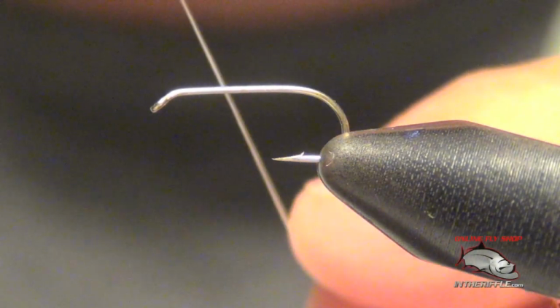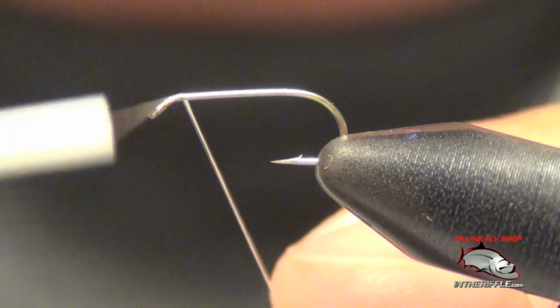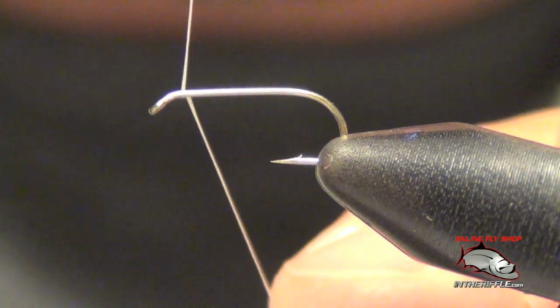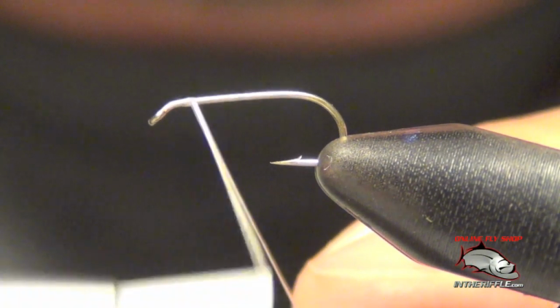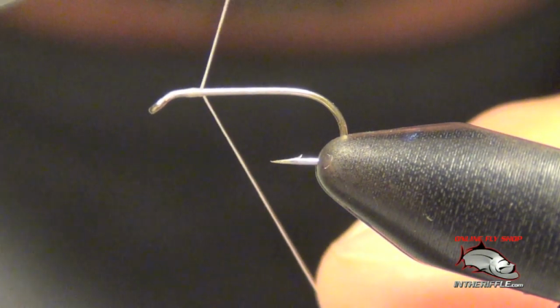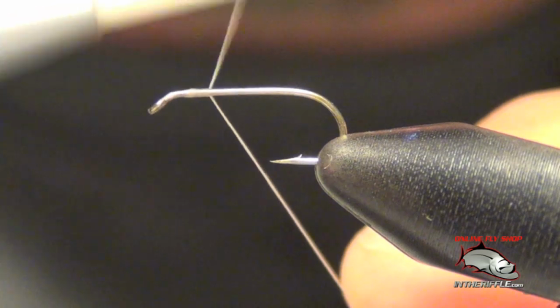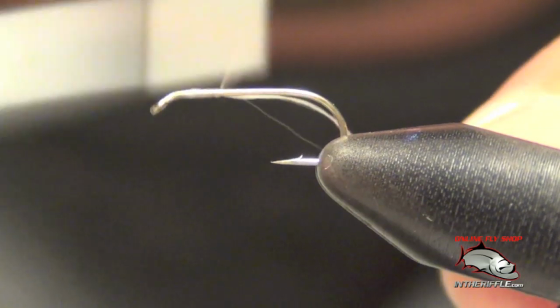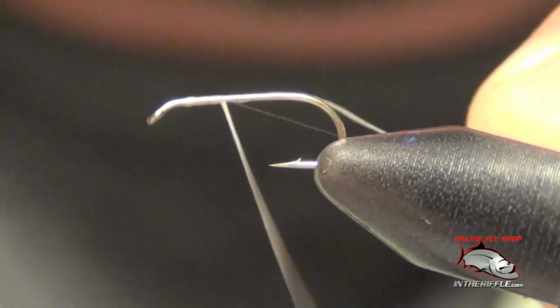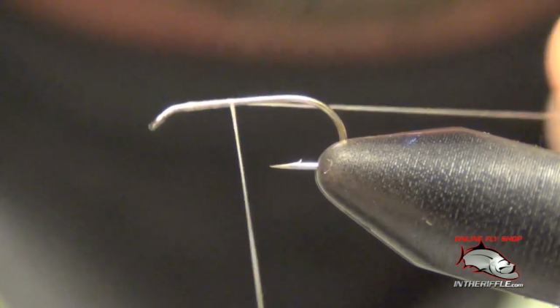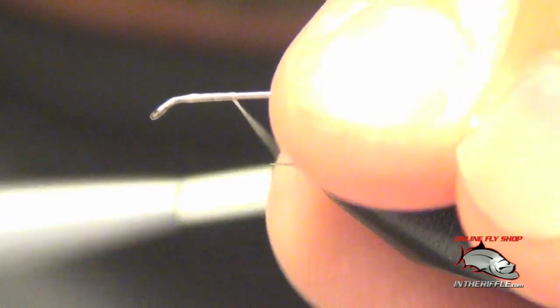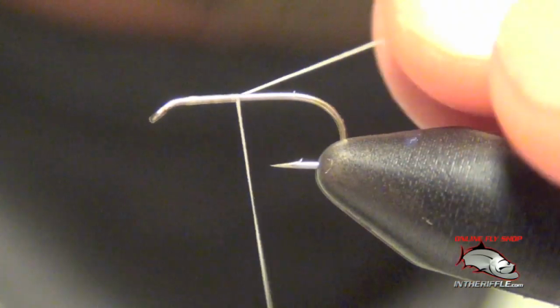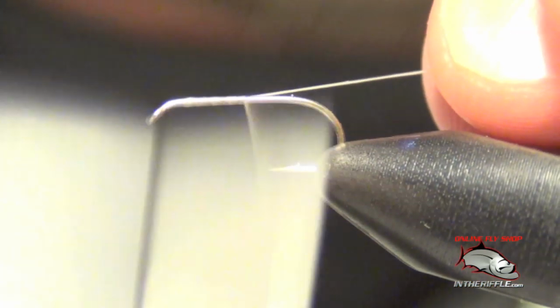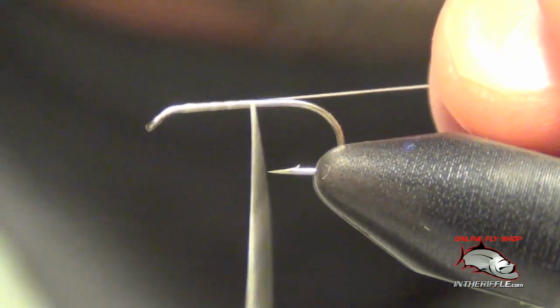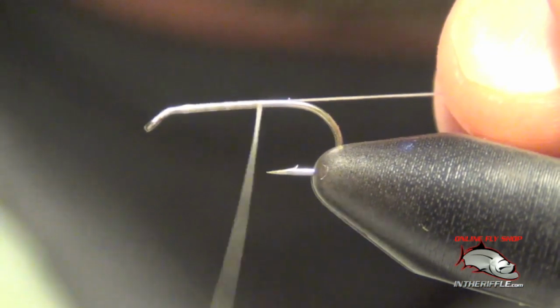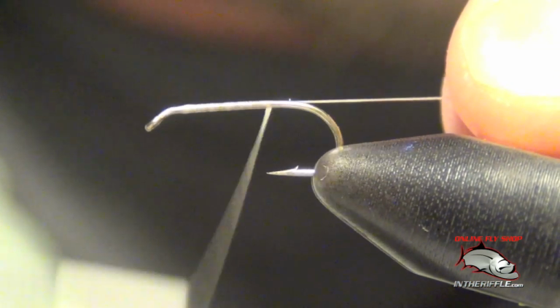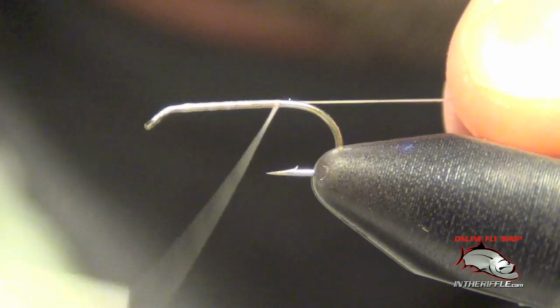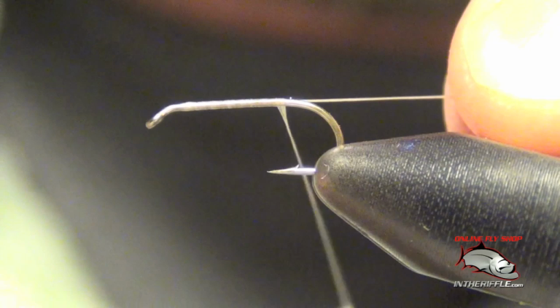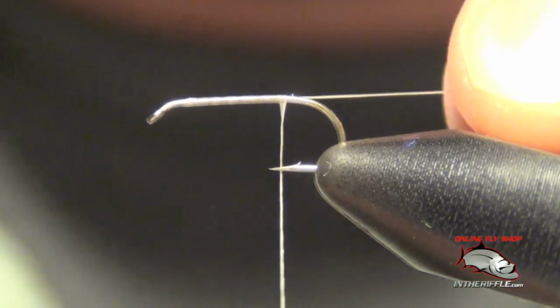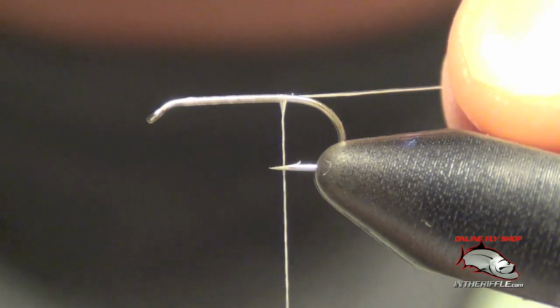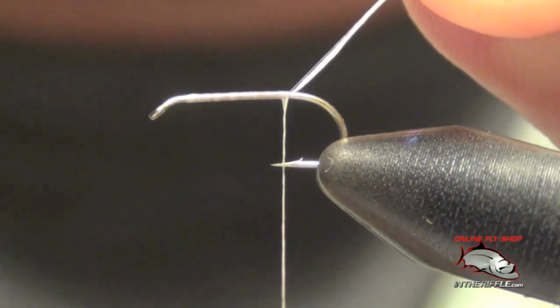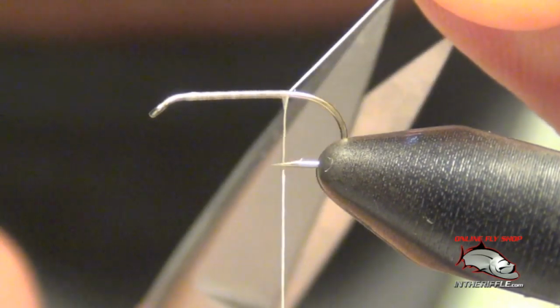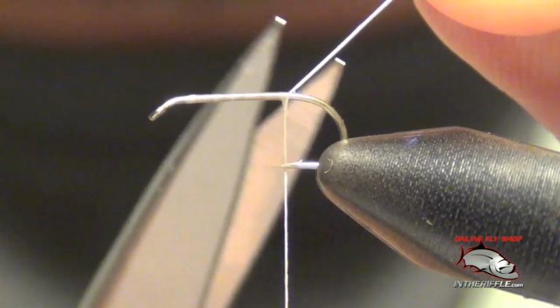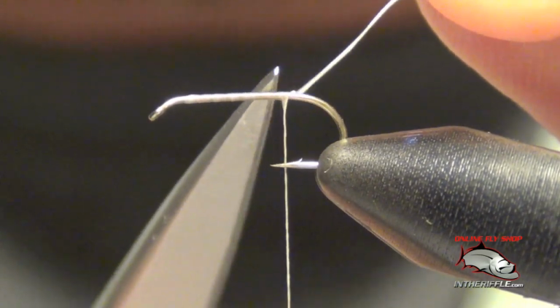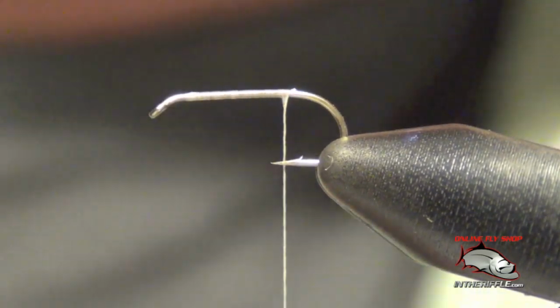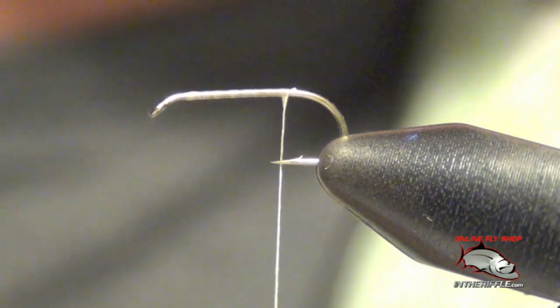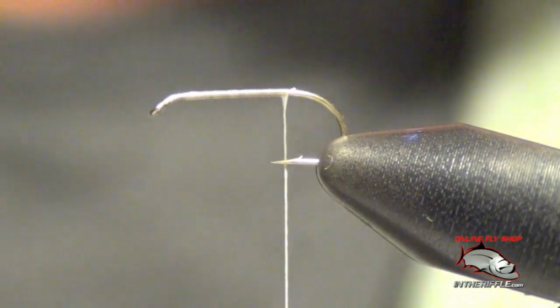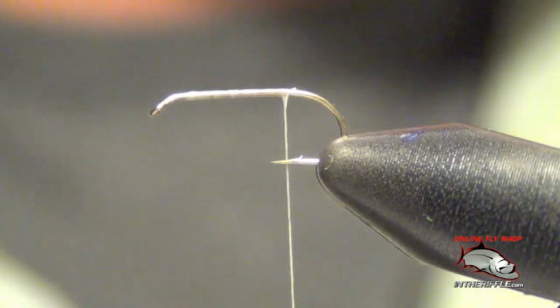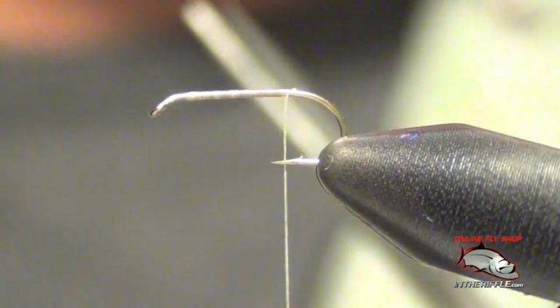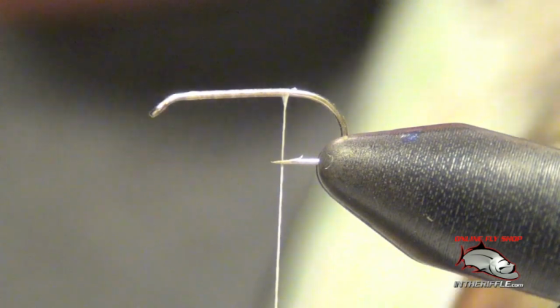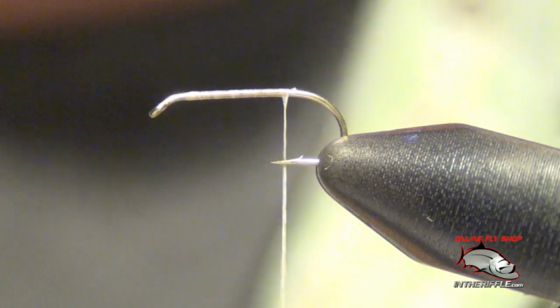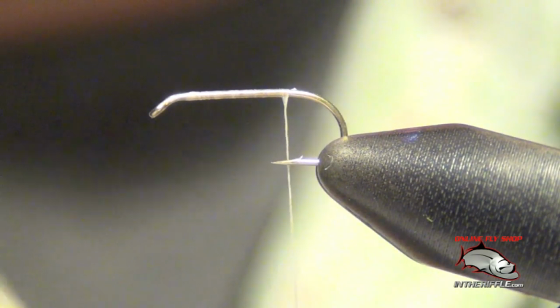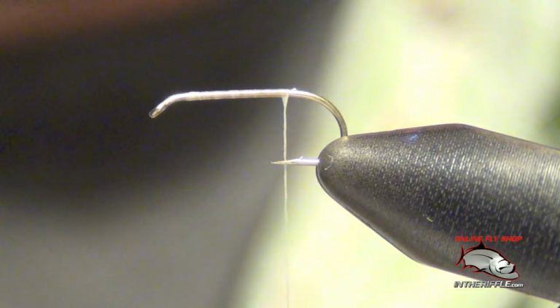Here we're going to tie a Sawyer style pheasant tail. First thing we're going to do is get our thread started — just lay down a base of thread.